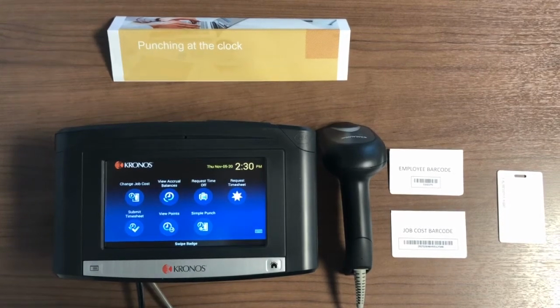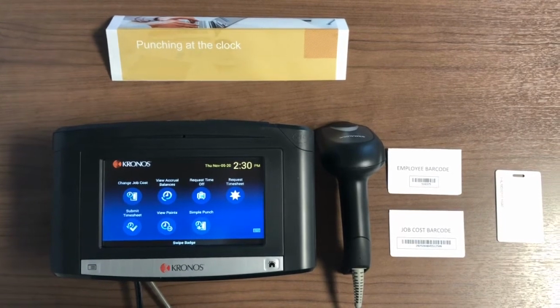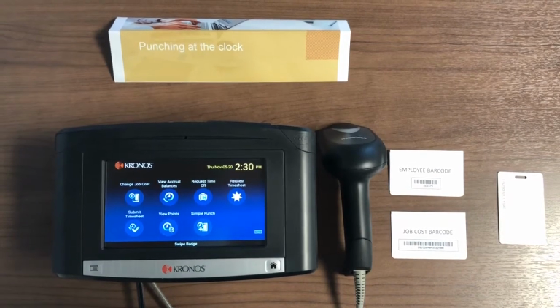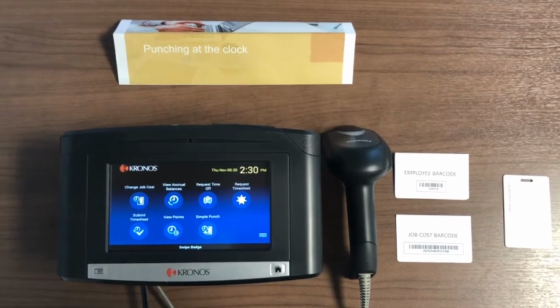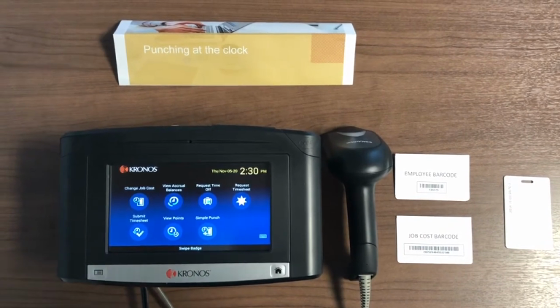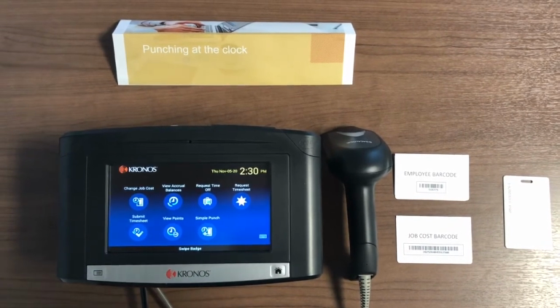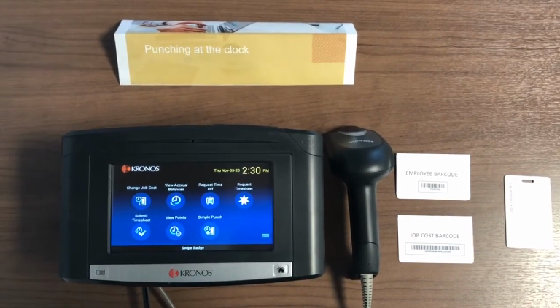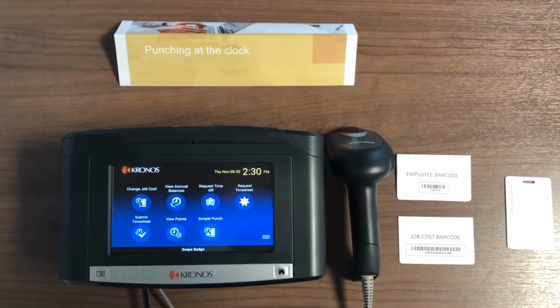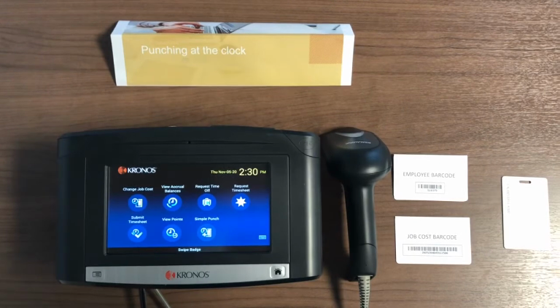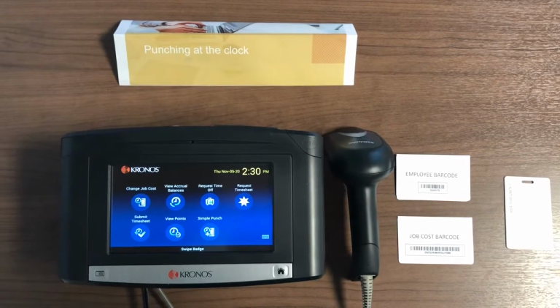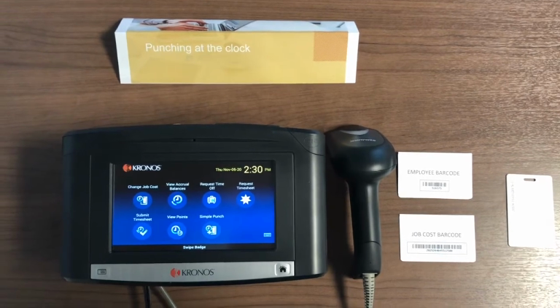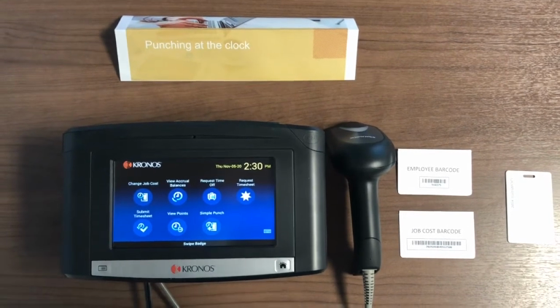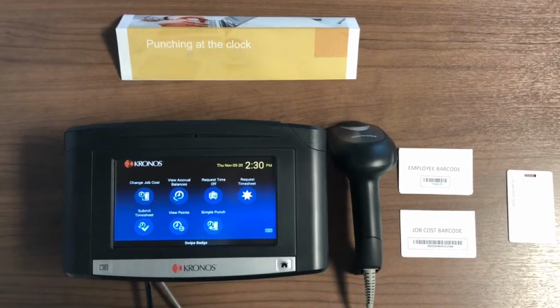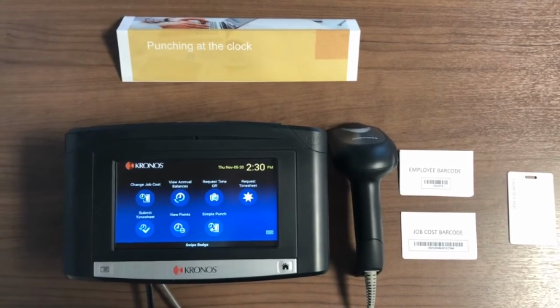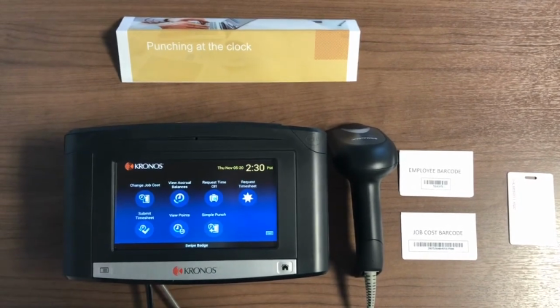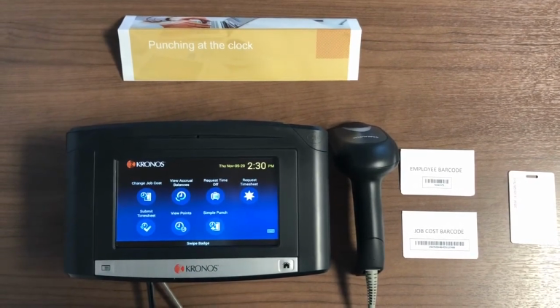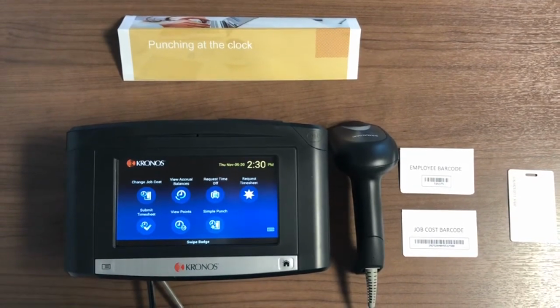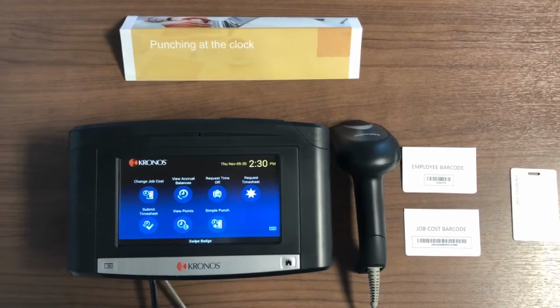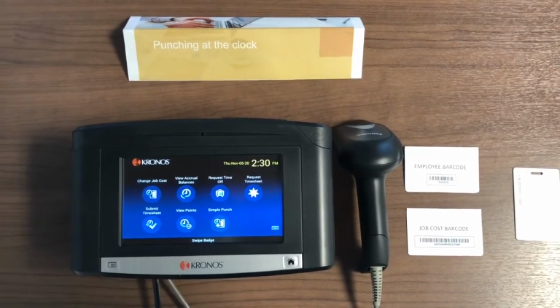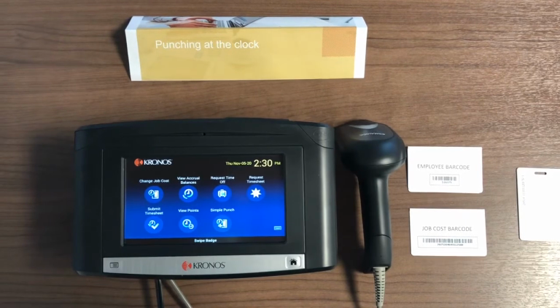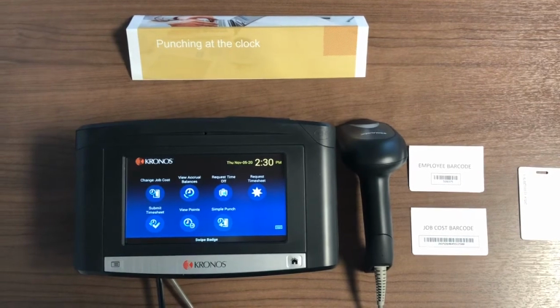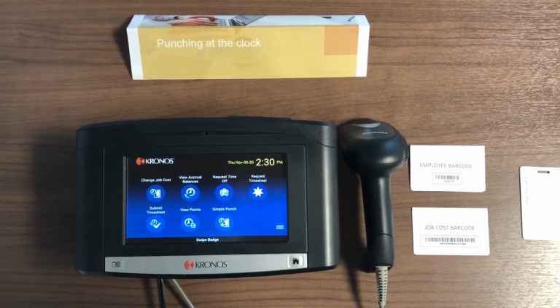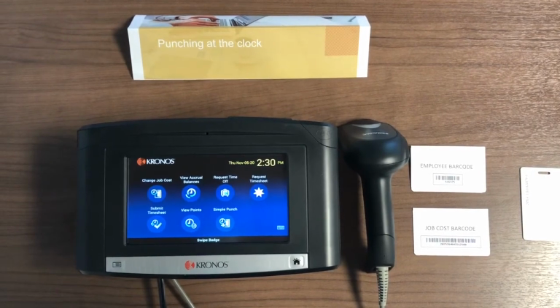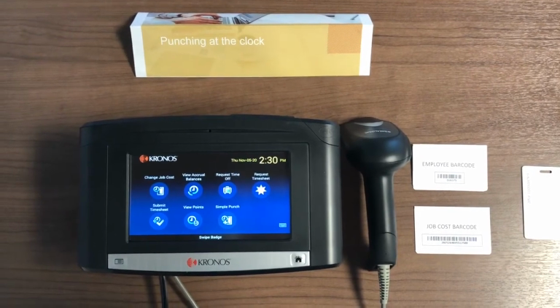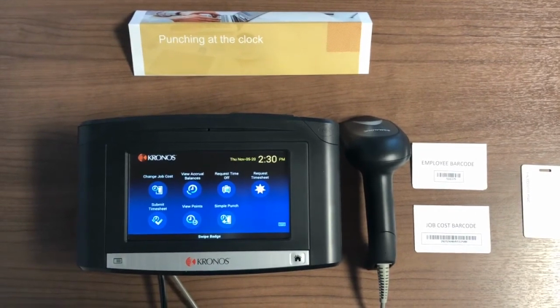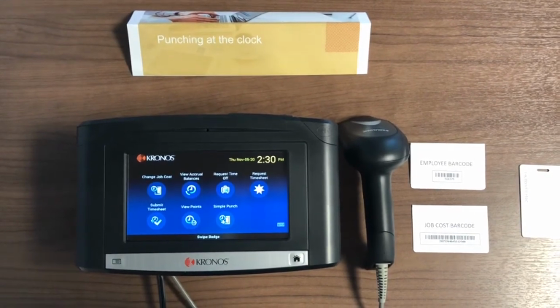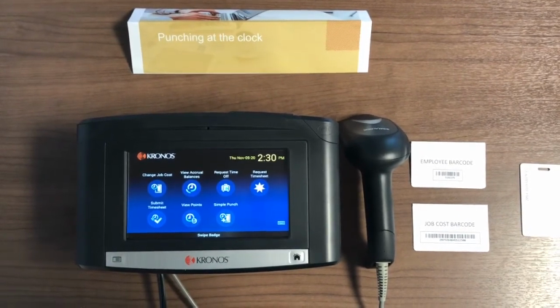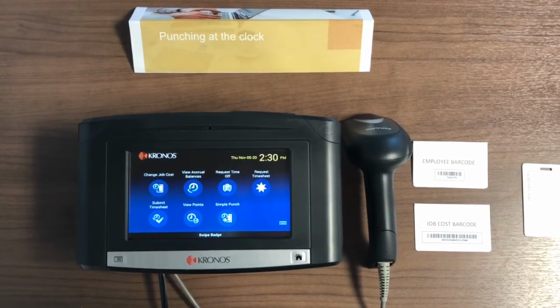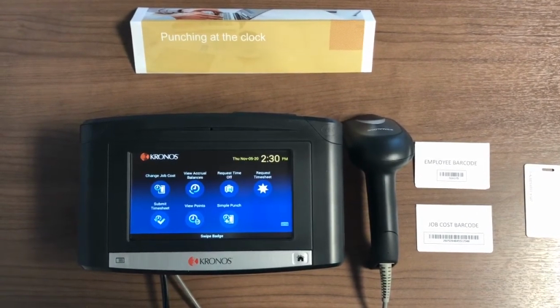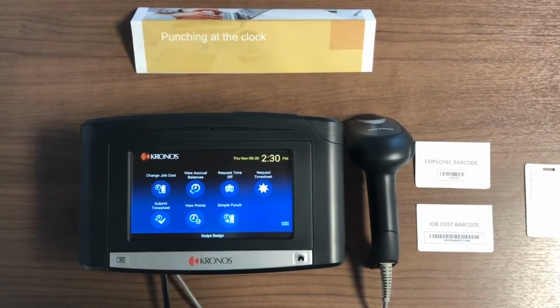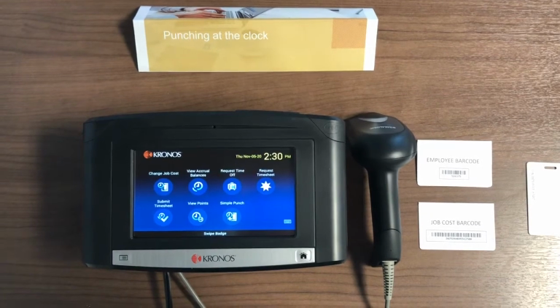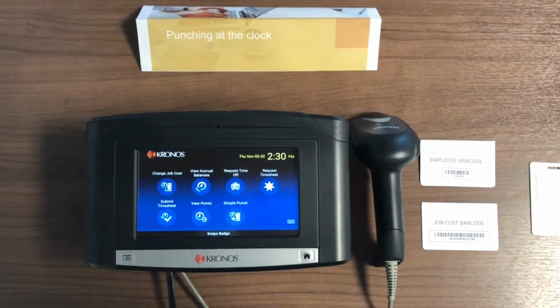Hi everybody, this training video will walk you through how to punch in, punch out, and do job costing on our new Kronos clocks. Depending on where you work, you will be using different tools to punch in and out.